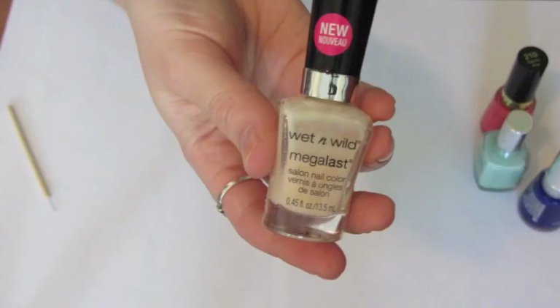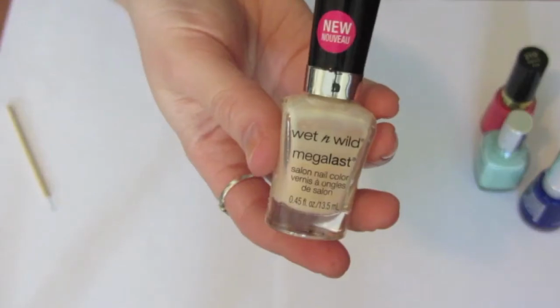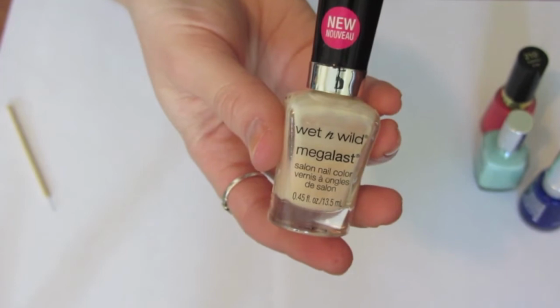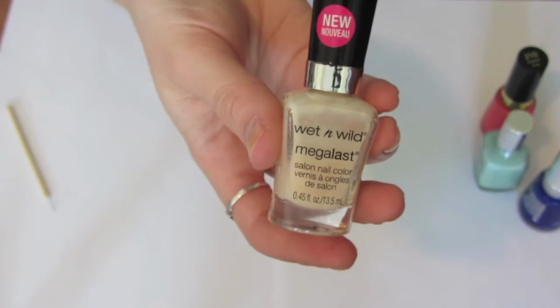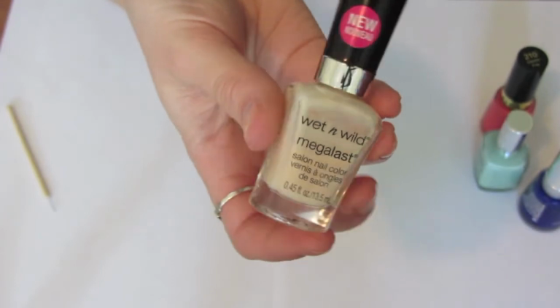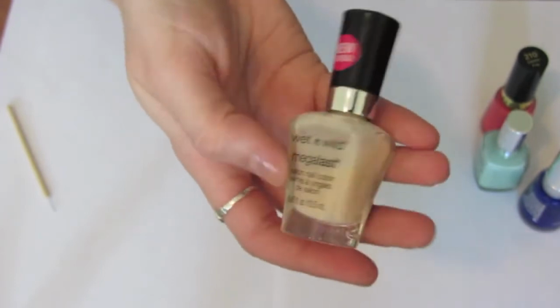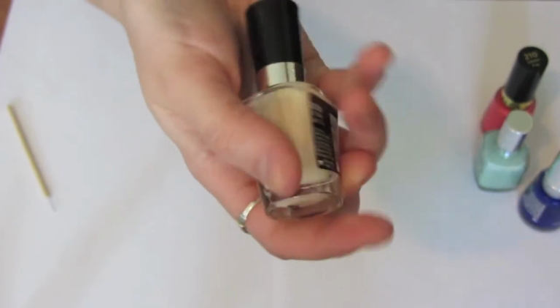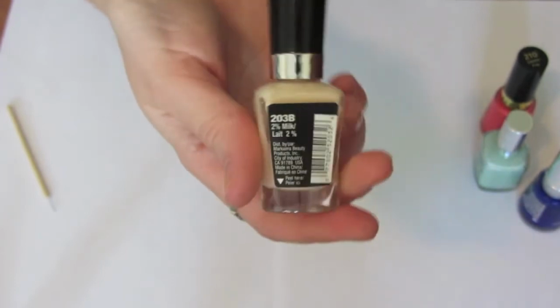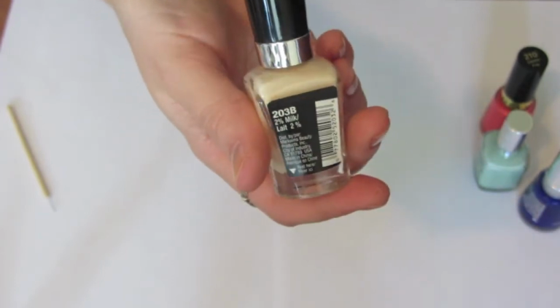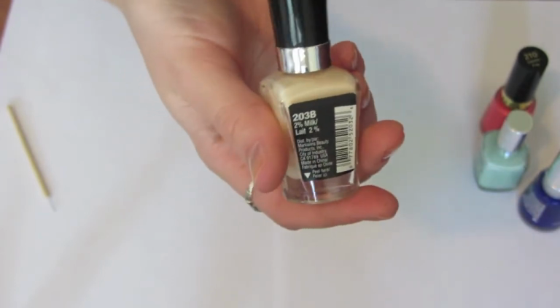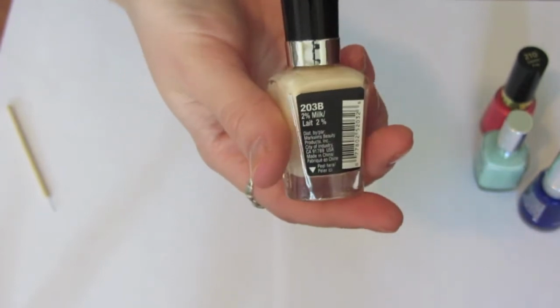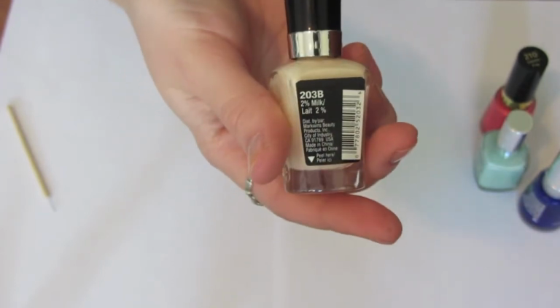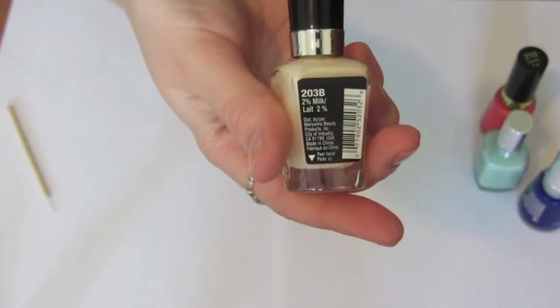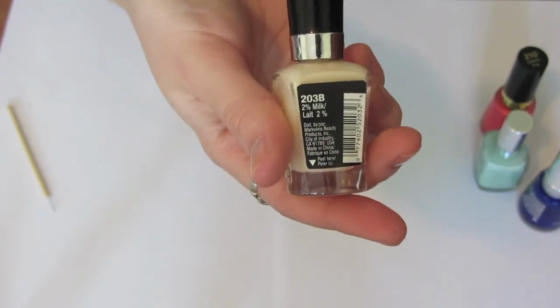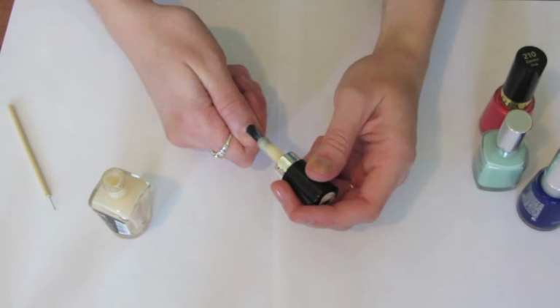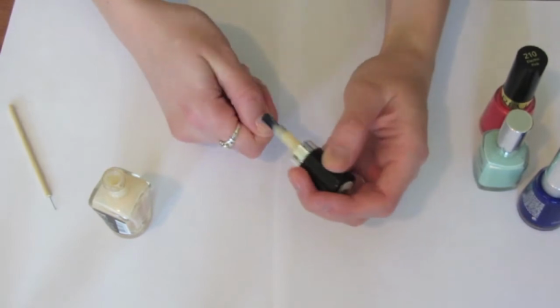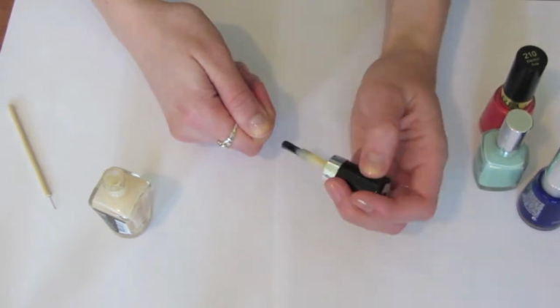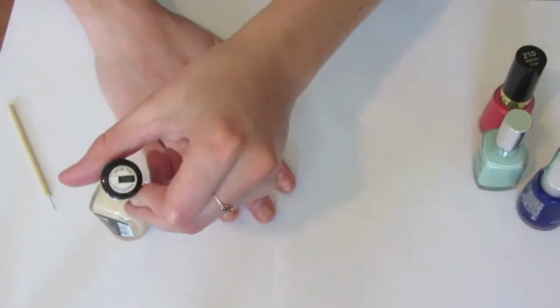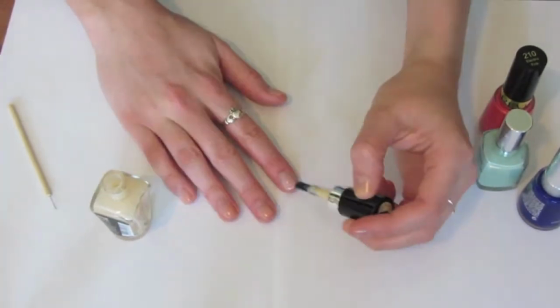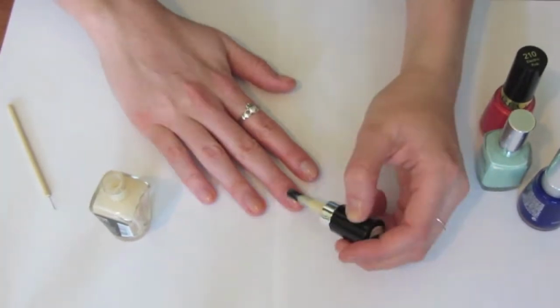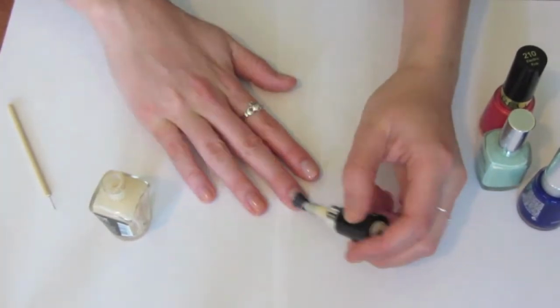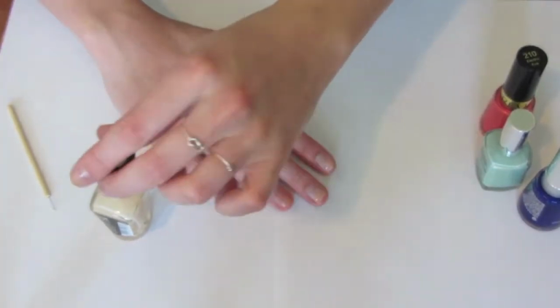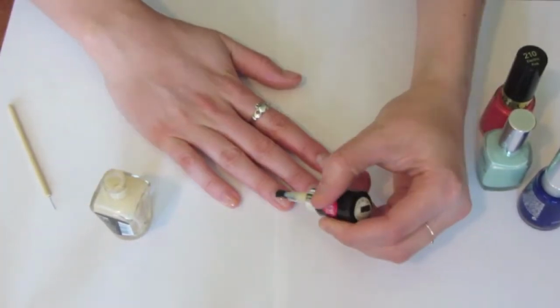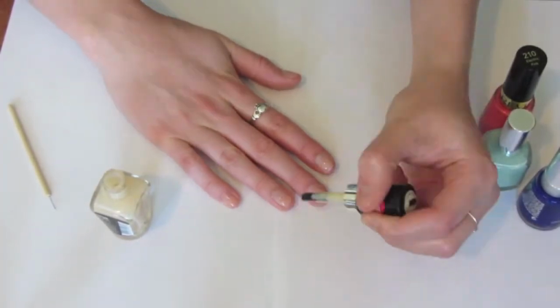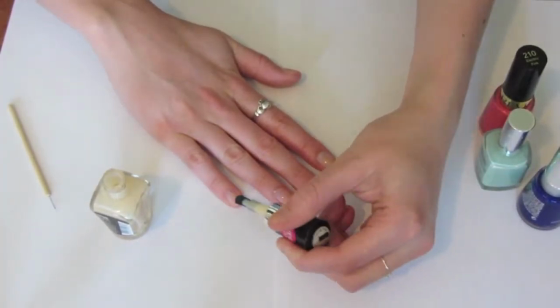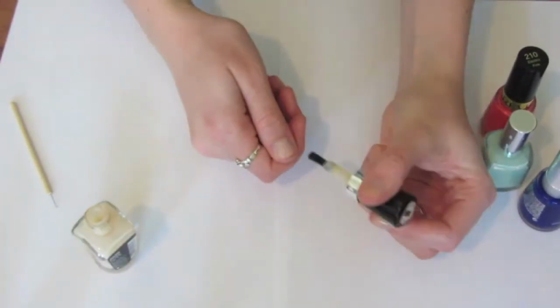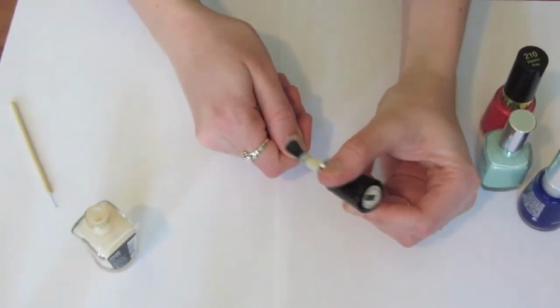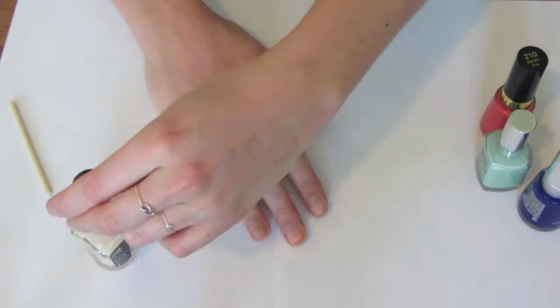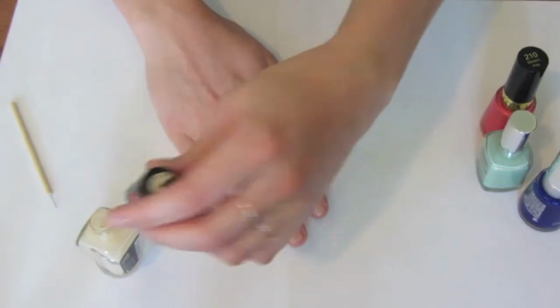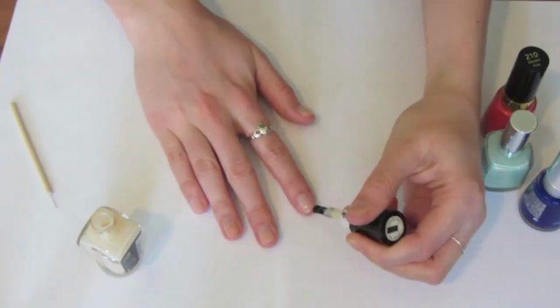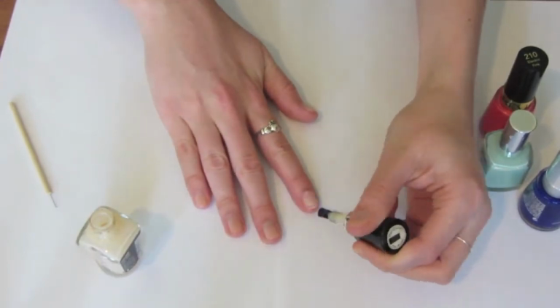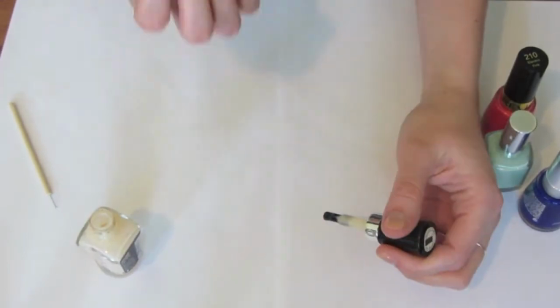Then you're going to put on a clear base coat and then use your base color. This one is 2% Milk by Wet n Wild, and I'm actually so pale that this kind of works as a nude nail polish on me. You're going to do two coats of this.